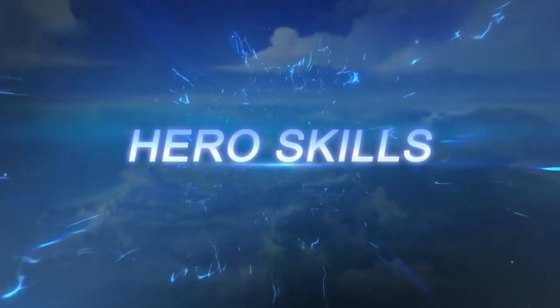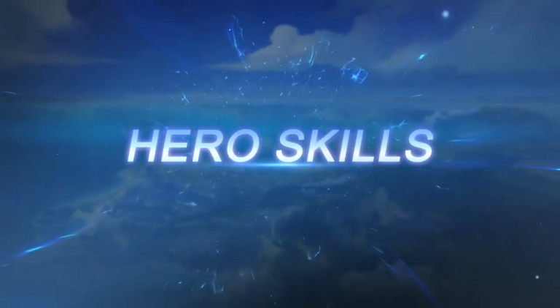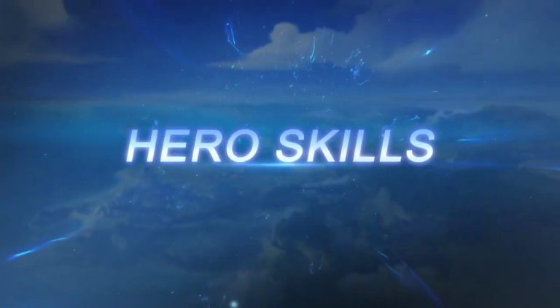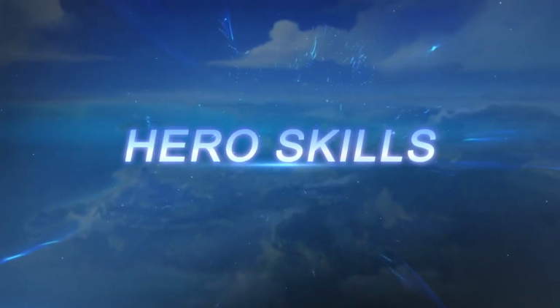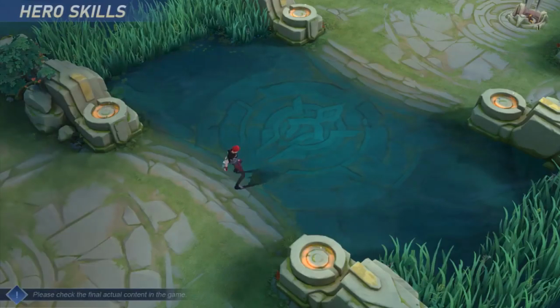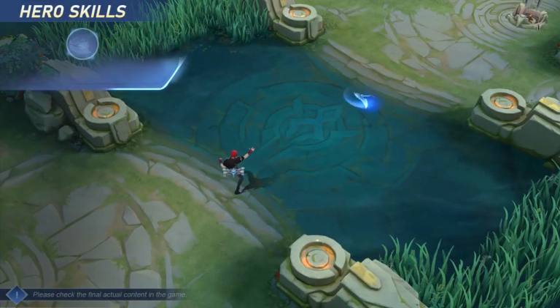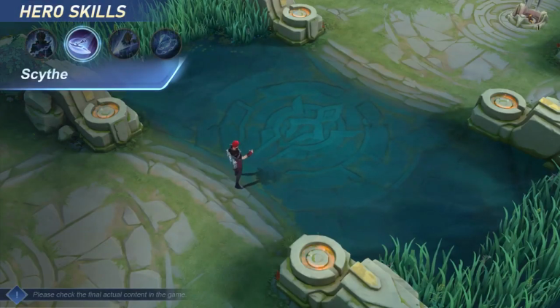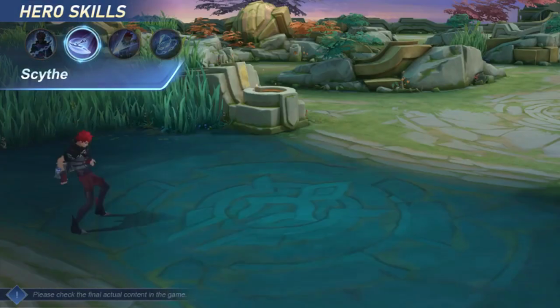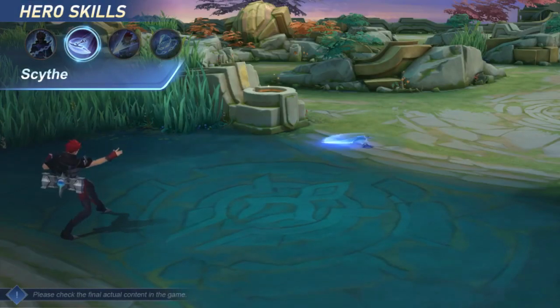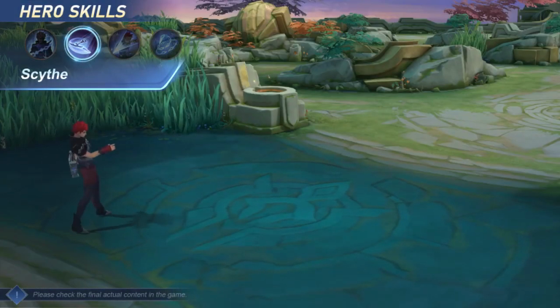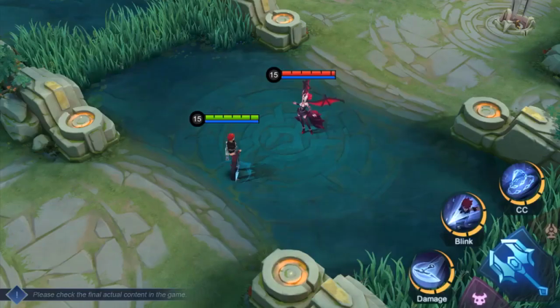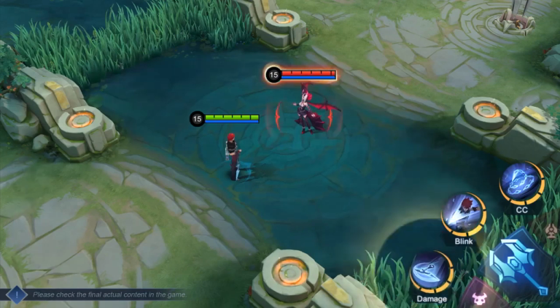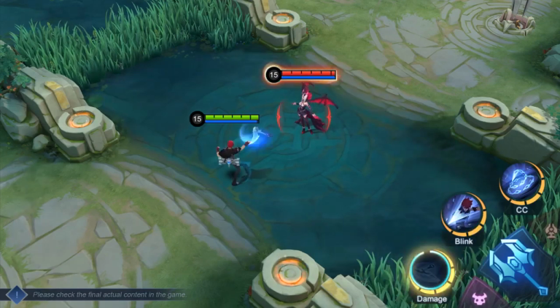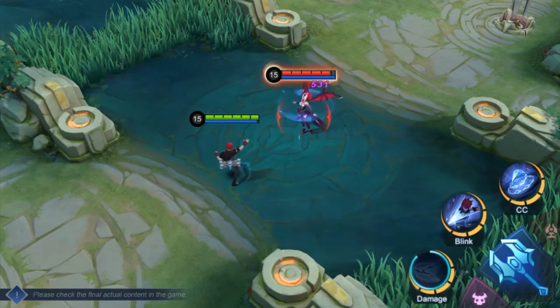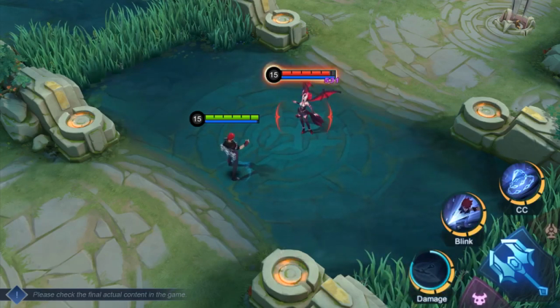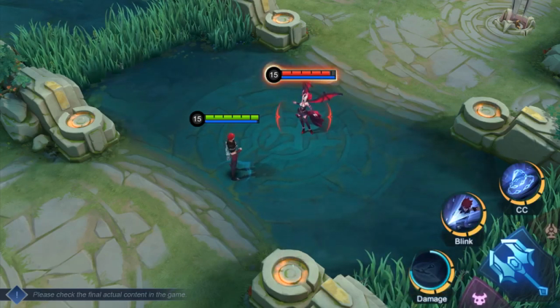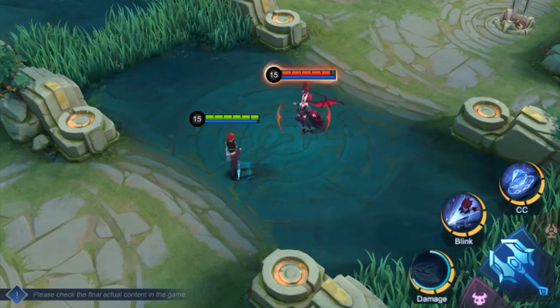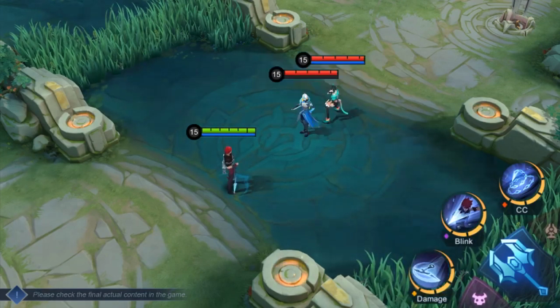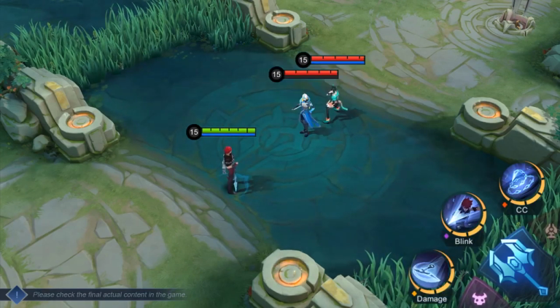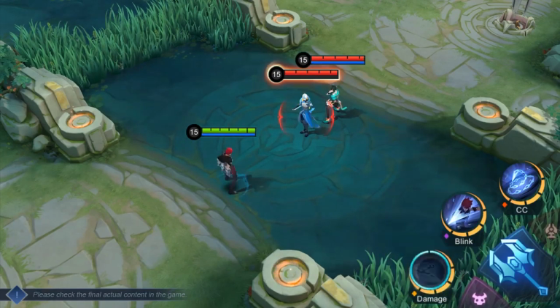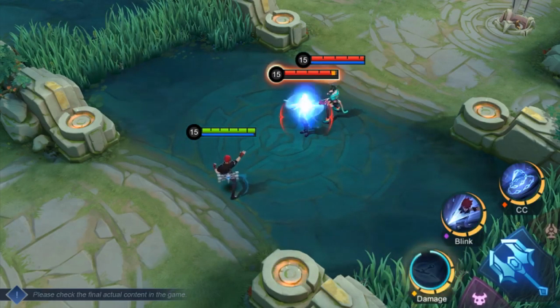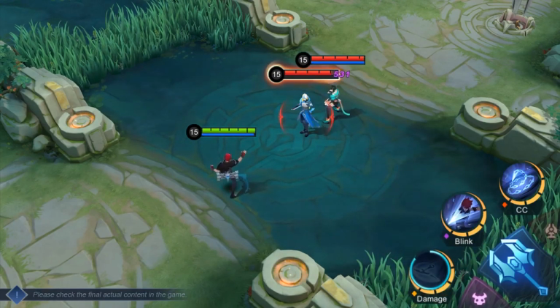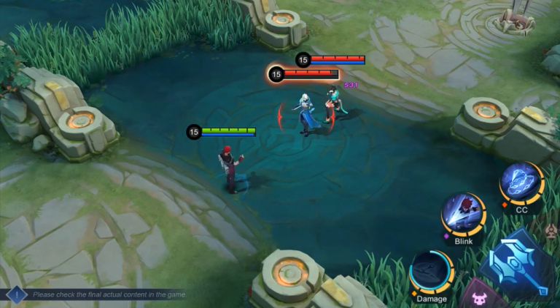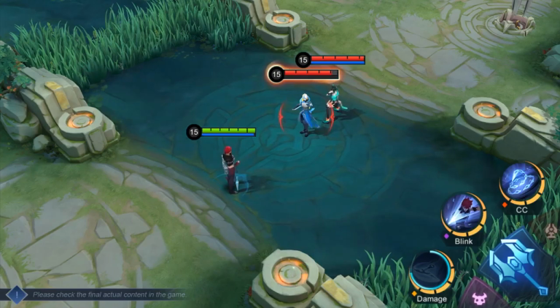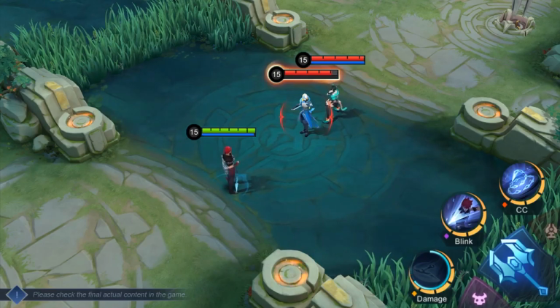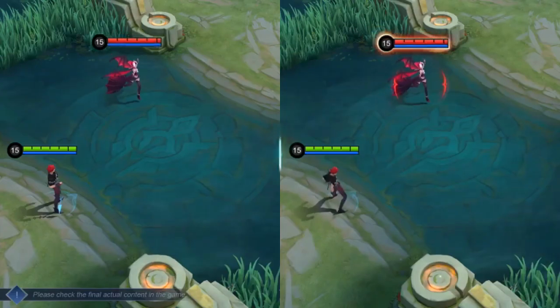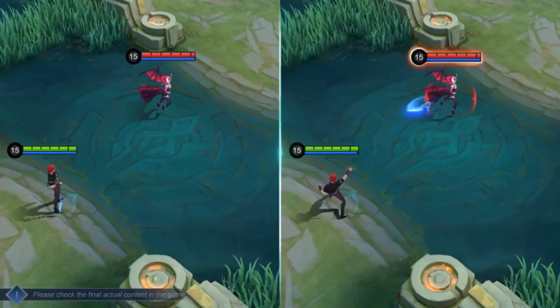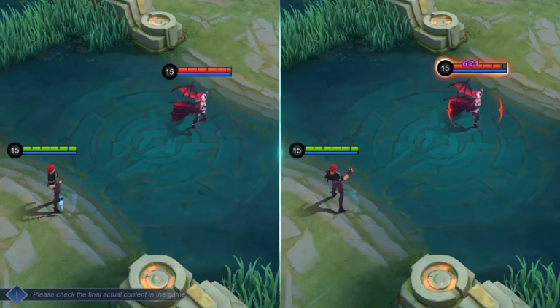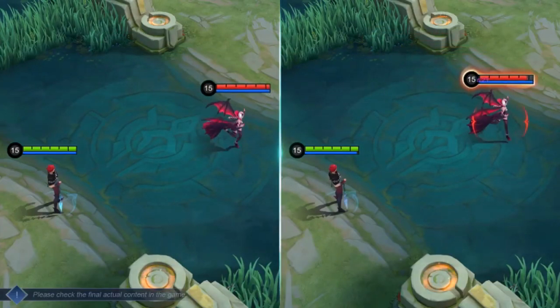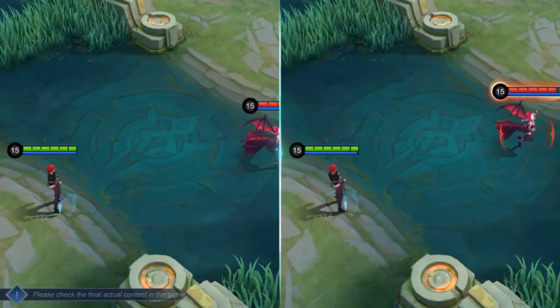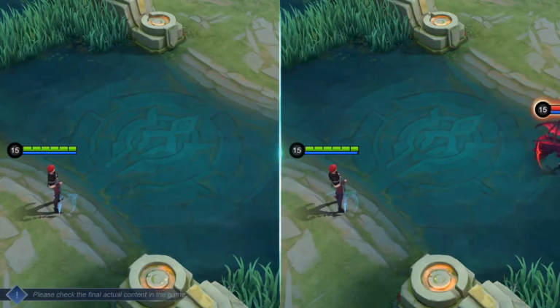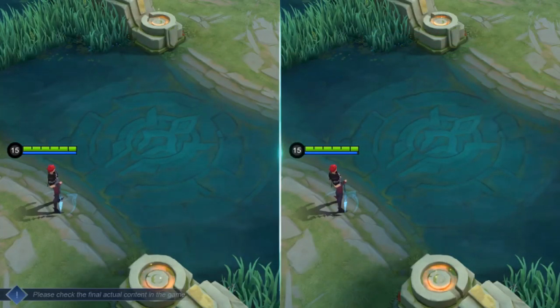Hero Skills. First skill: Scythe. Scythe is Julian's primary harassing tool. Julian hurls a Flying Scythe in the target direction, dealing damage to enemies in its path and slowing them.